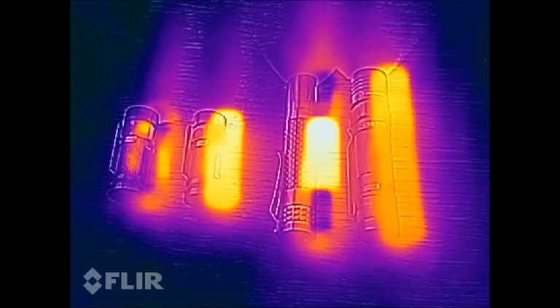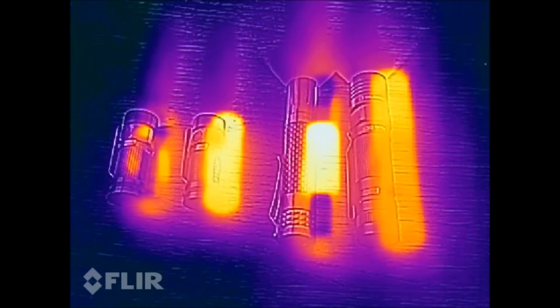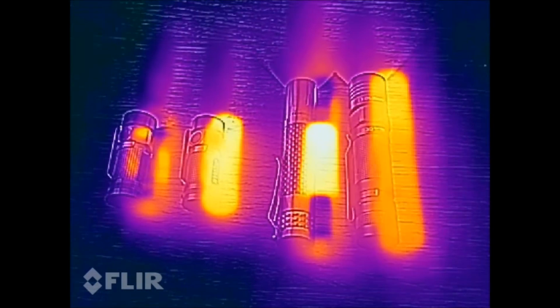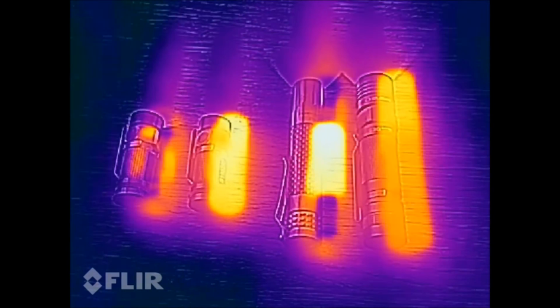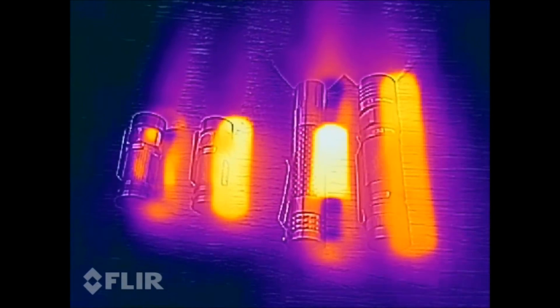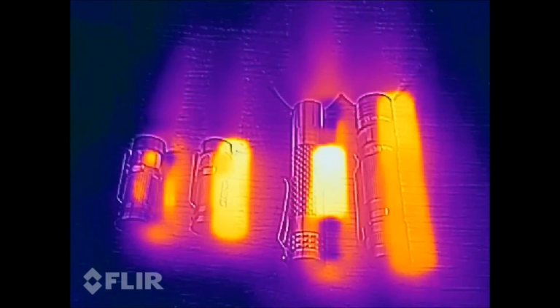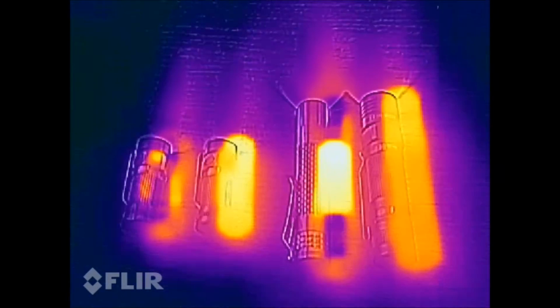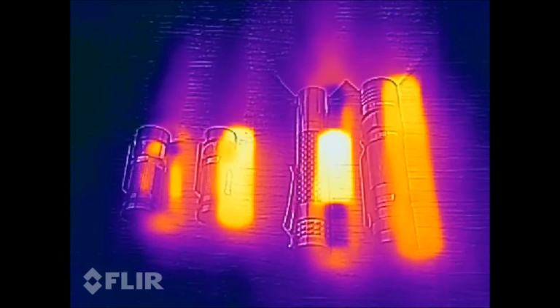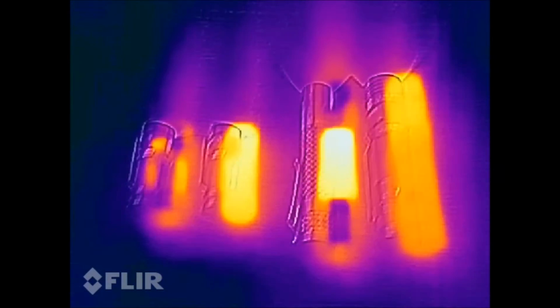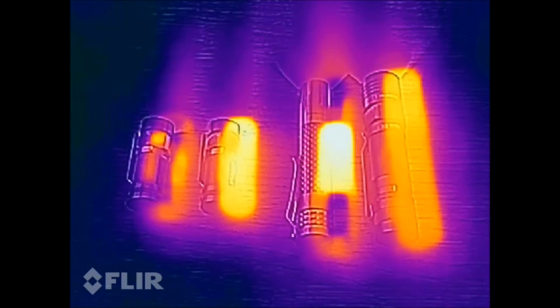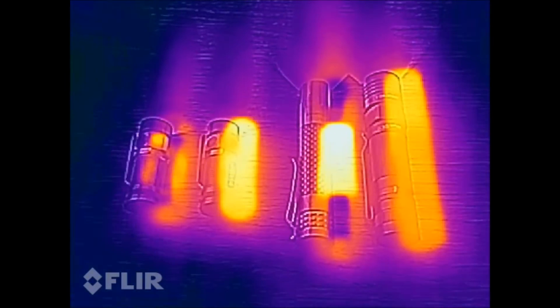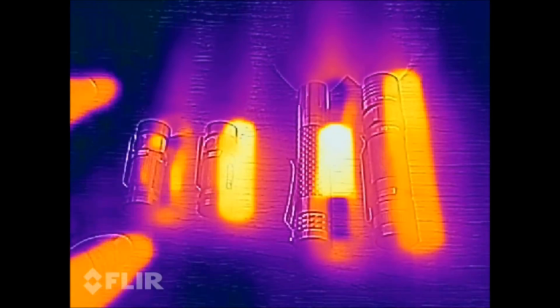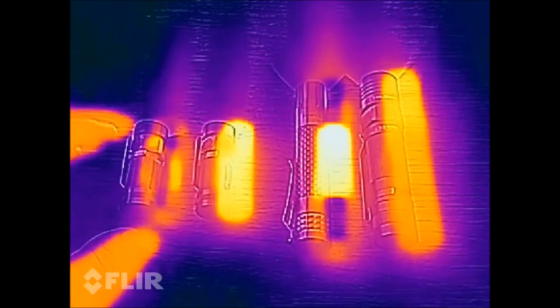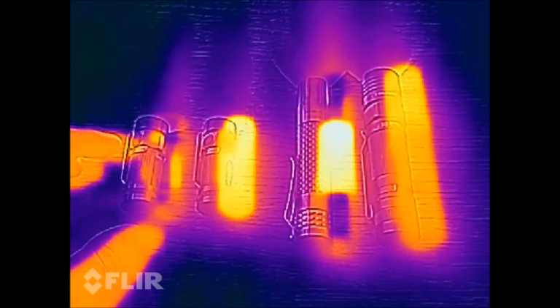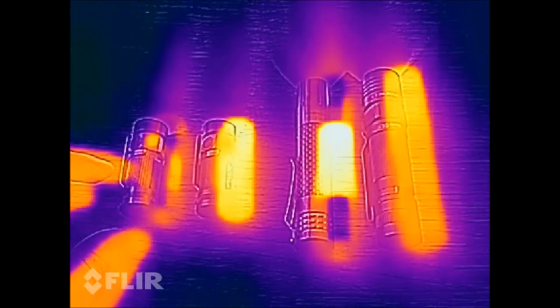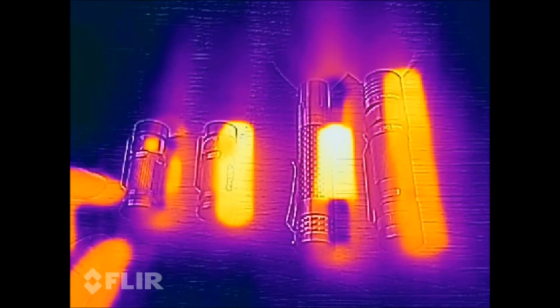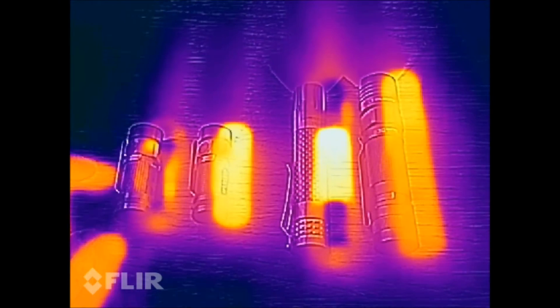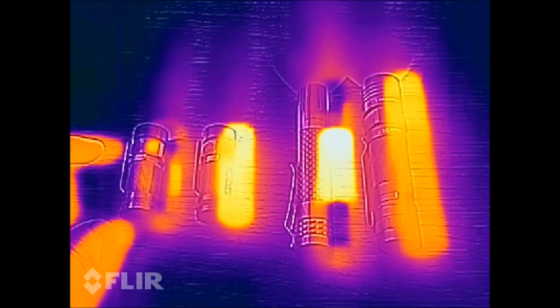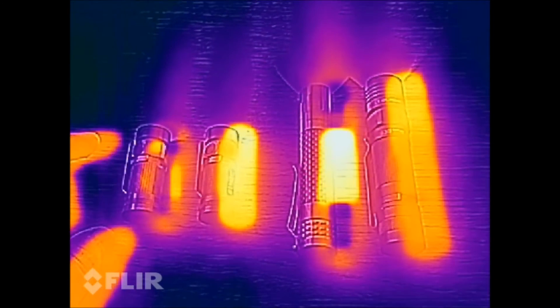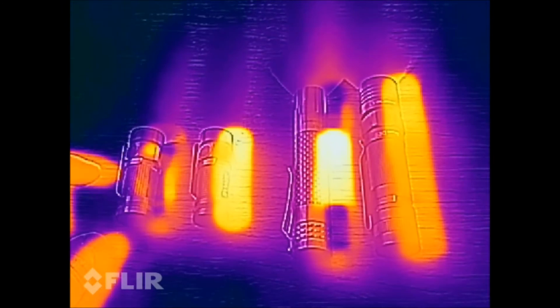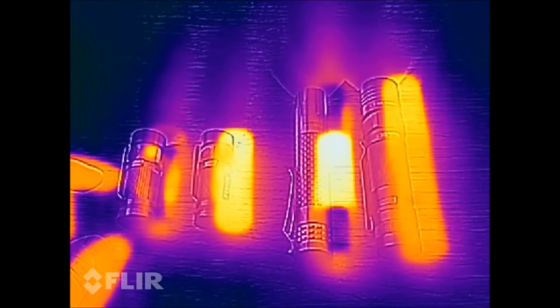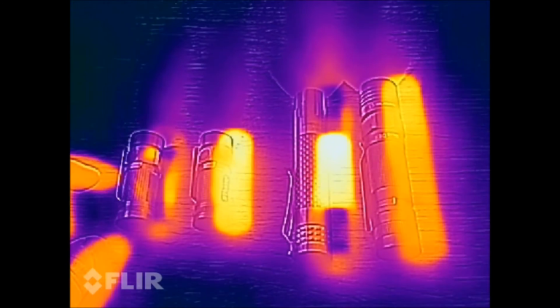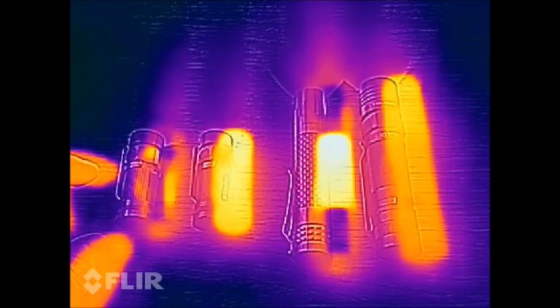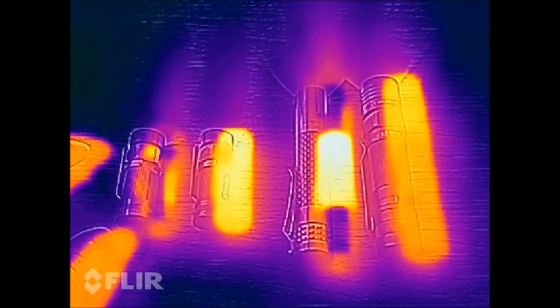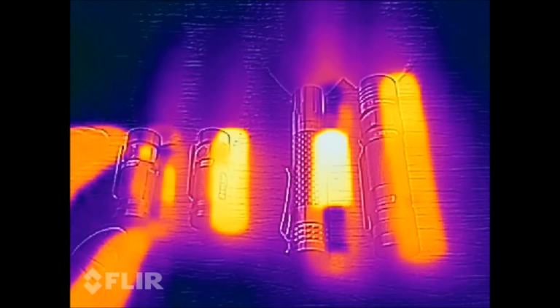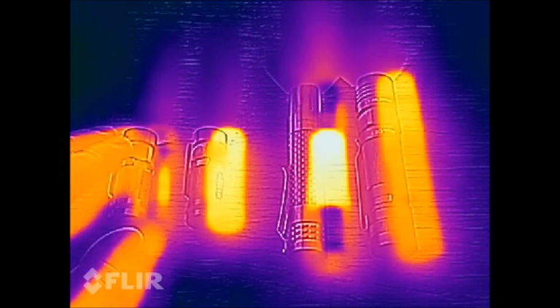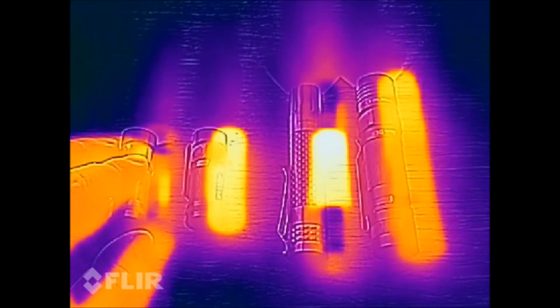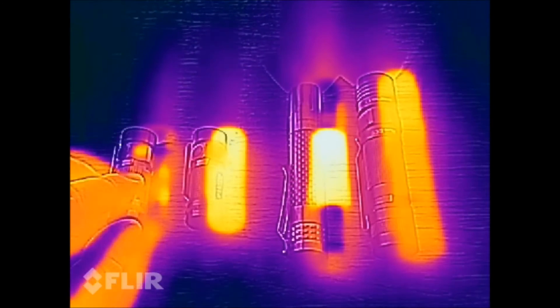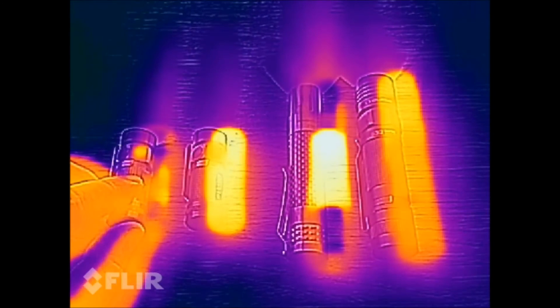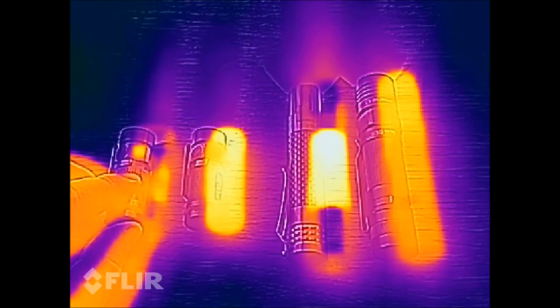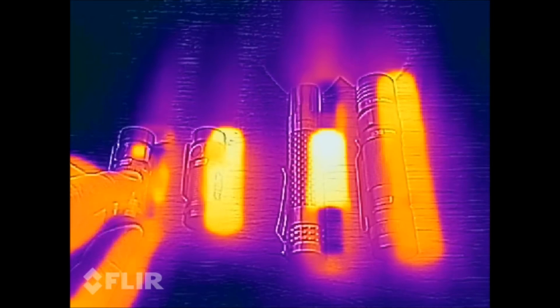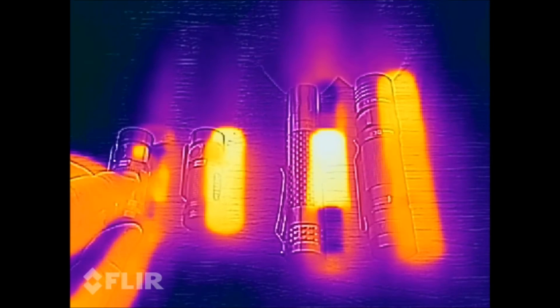Well, this is interesting. As you can see on the left, the Olight copper version gets warm, but the copper is quite thick.